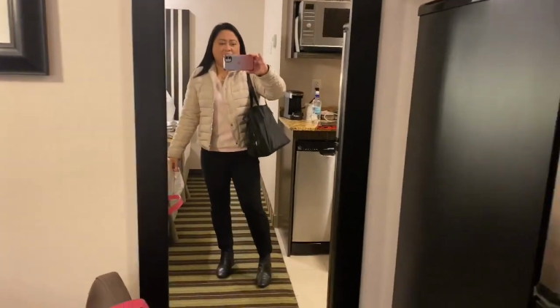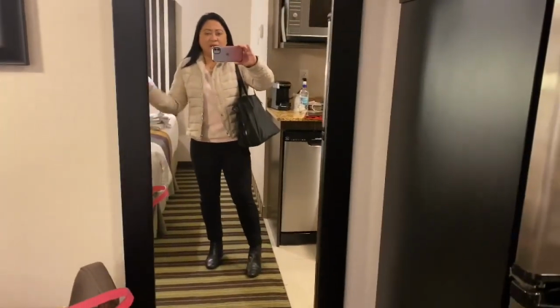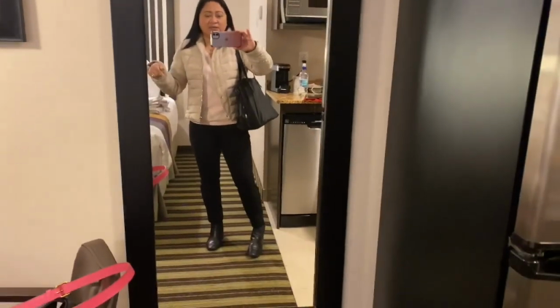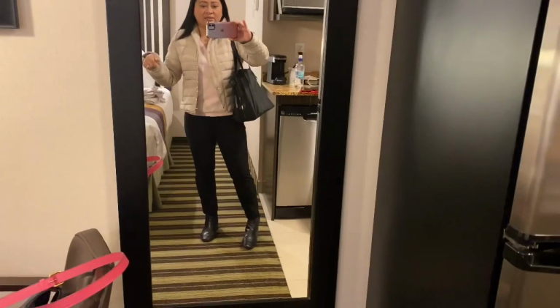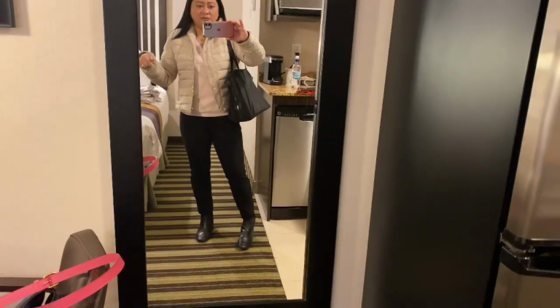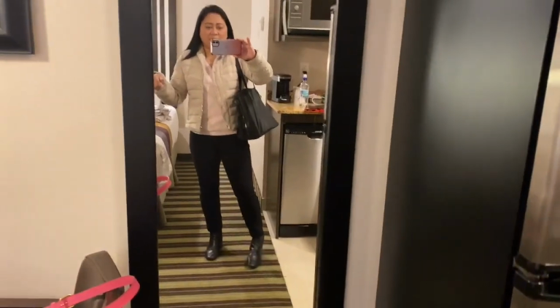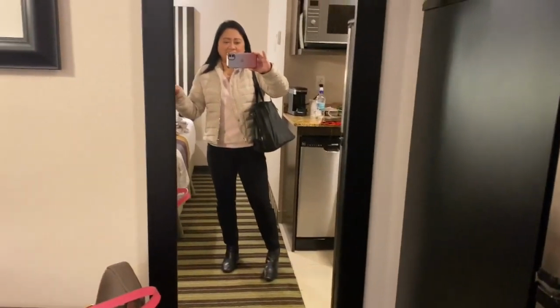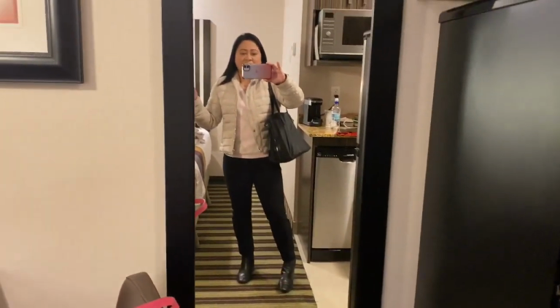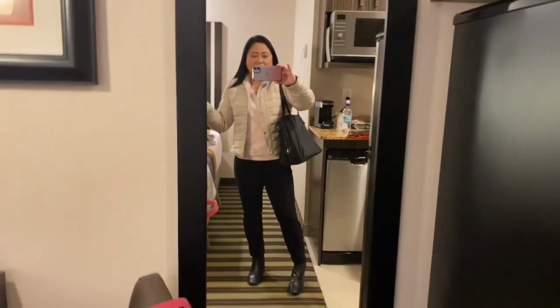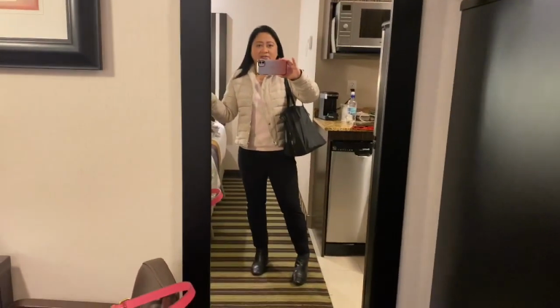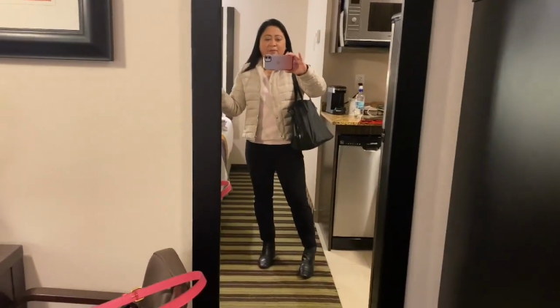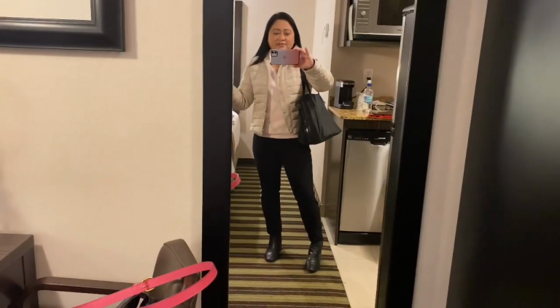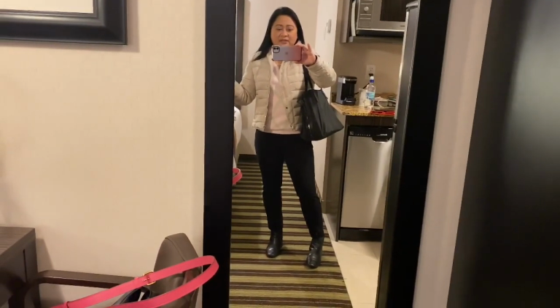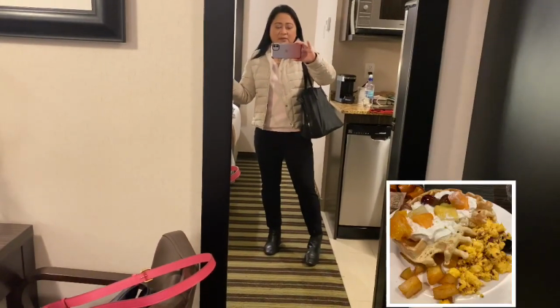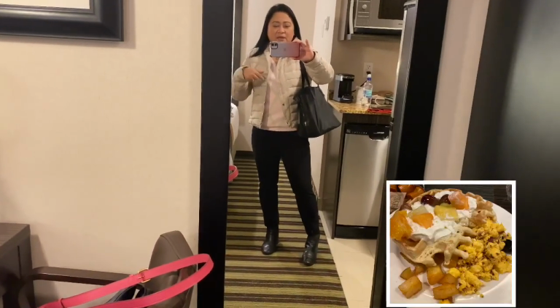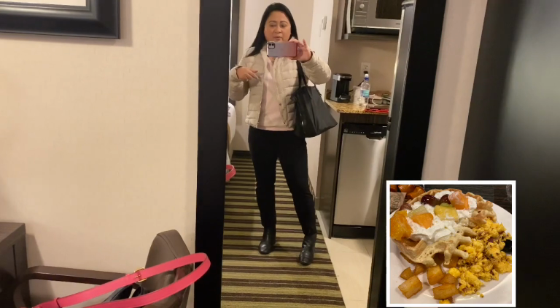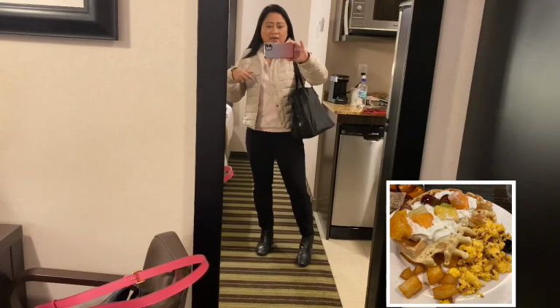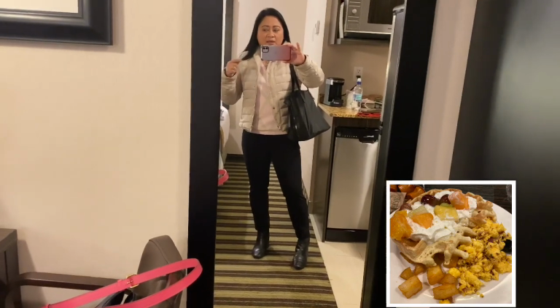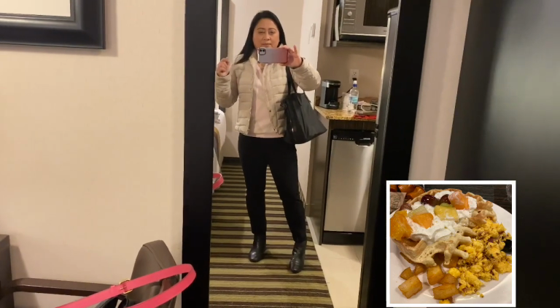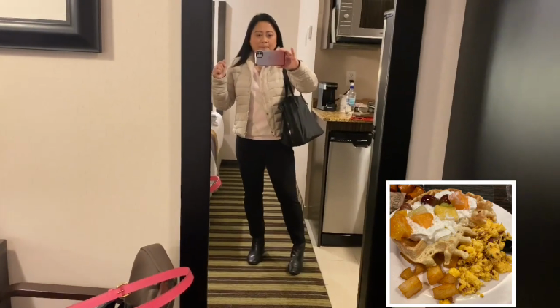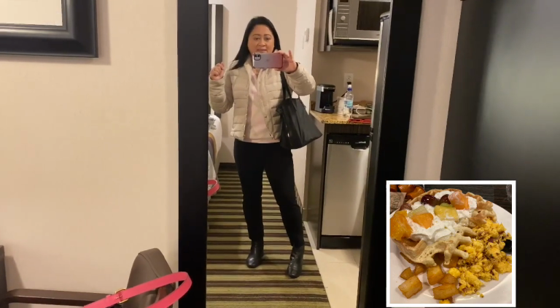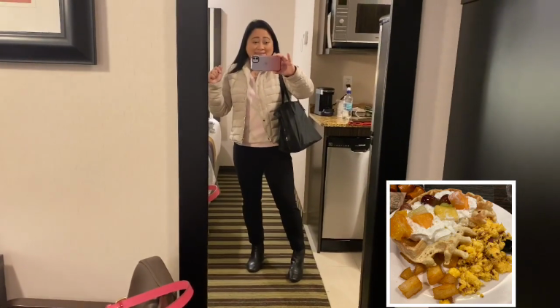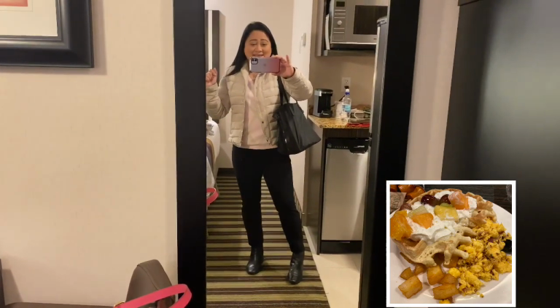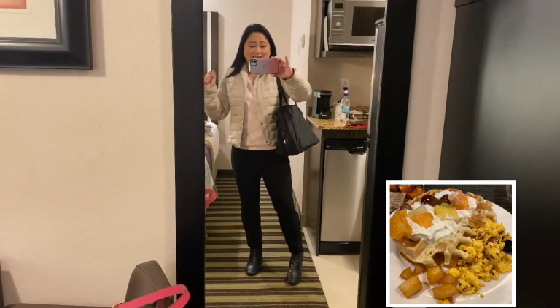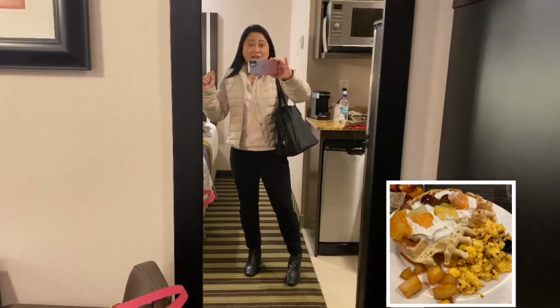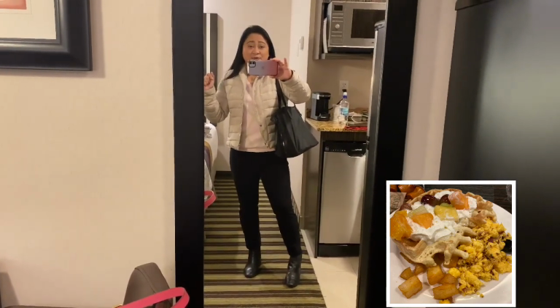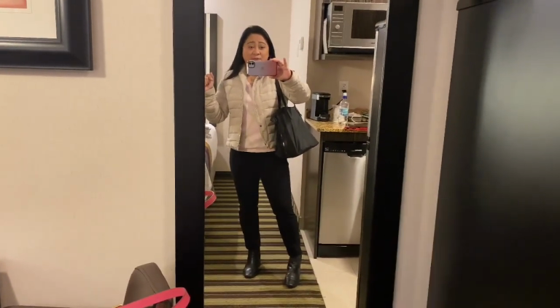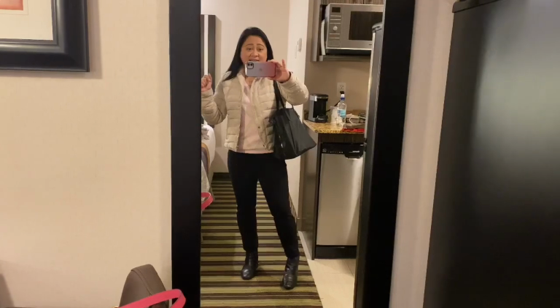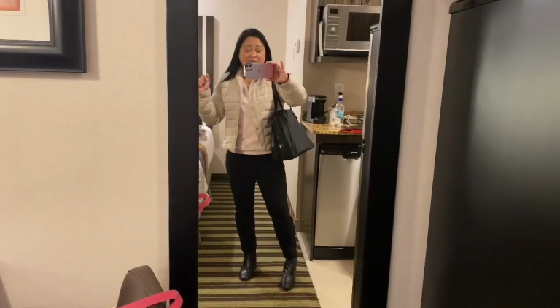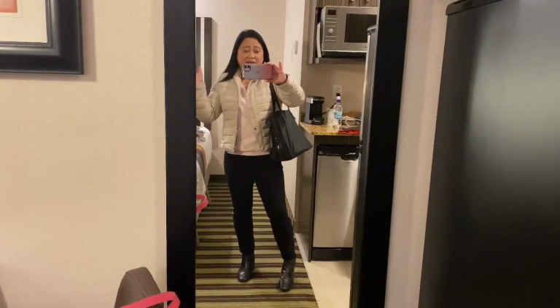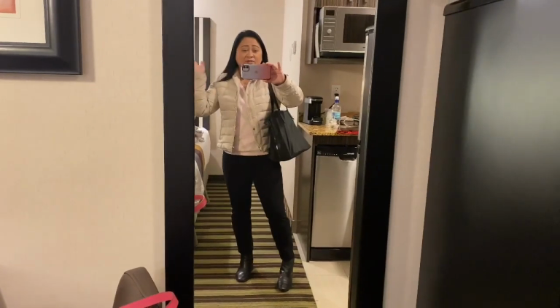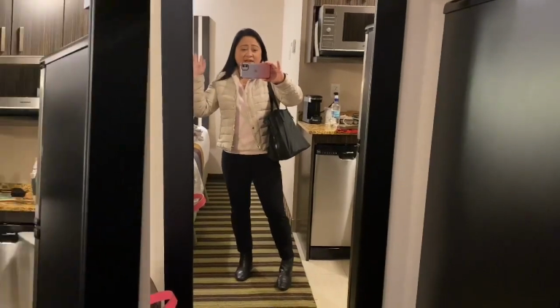I'm going to head down to have breakfast and then come back here and grab my bag. I'll see you guys tomorrow for my next outfit. Have a good day!